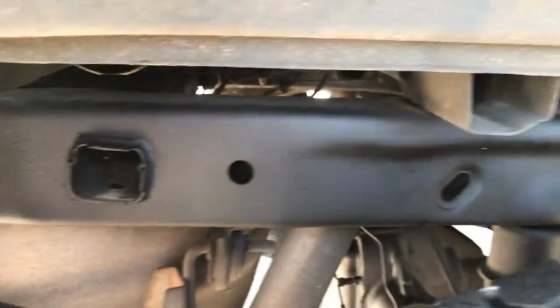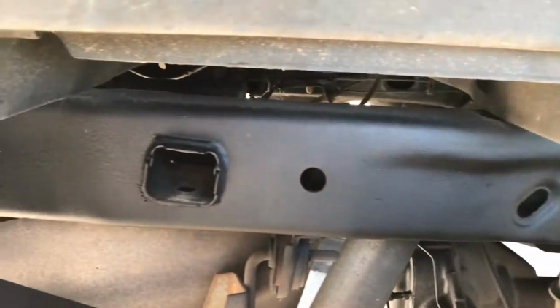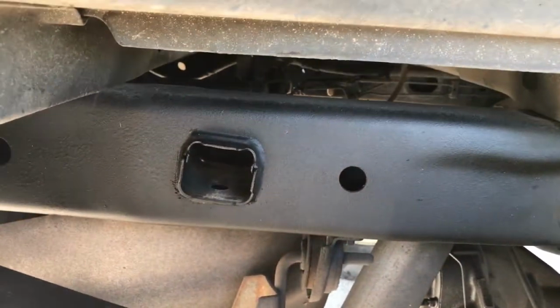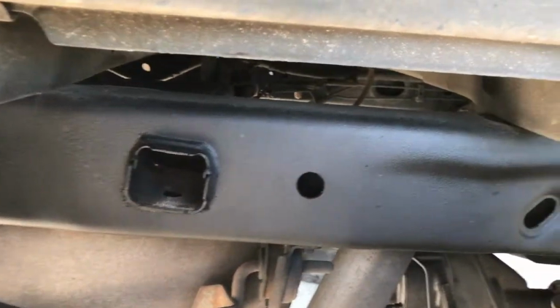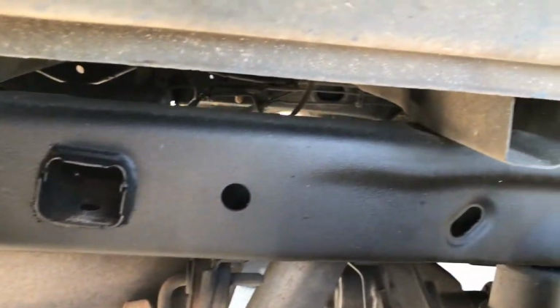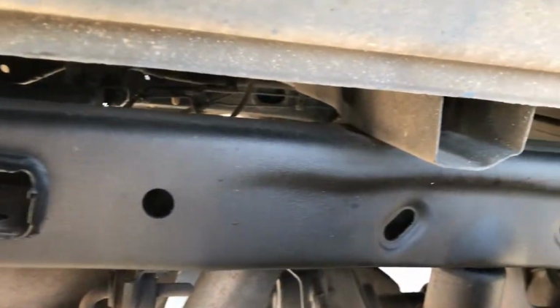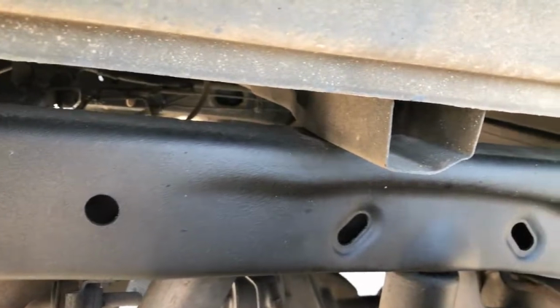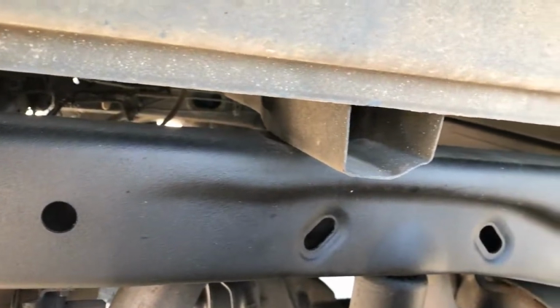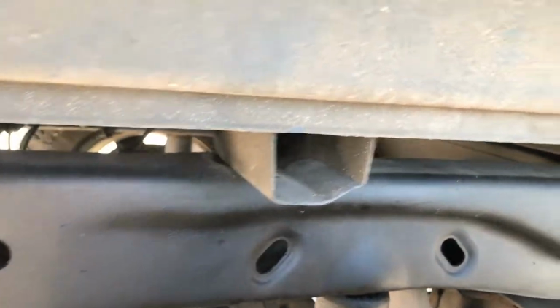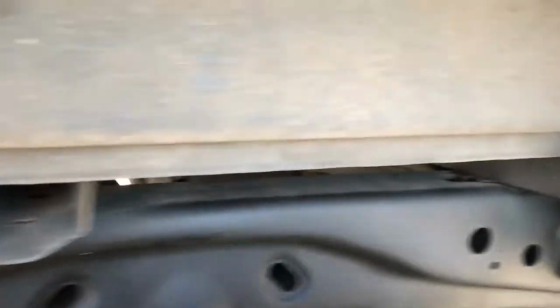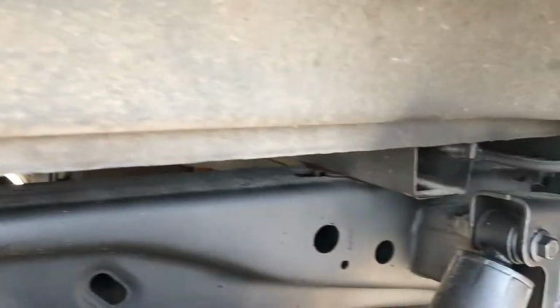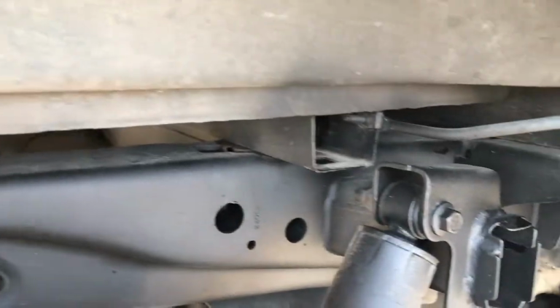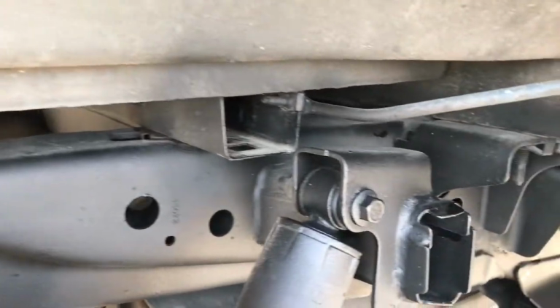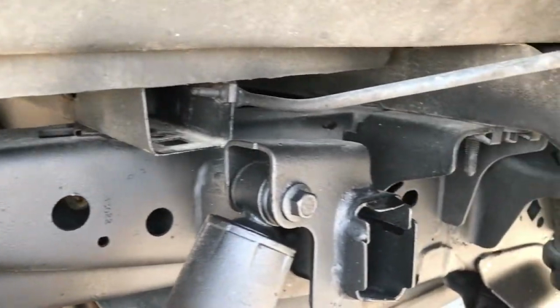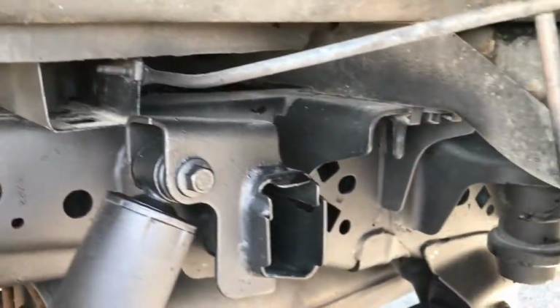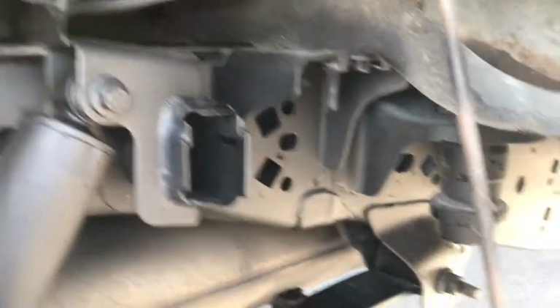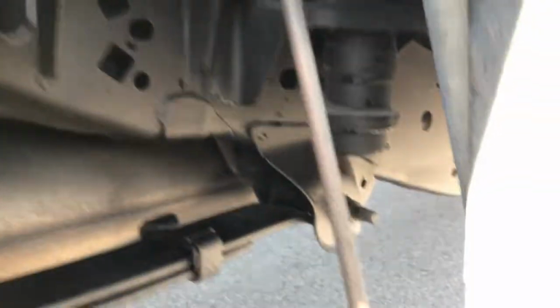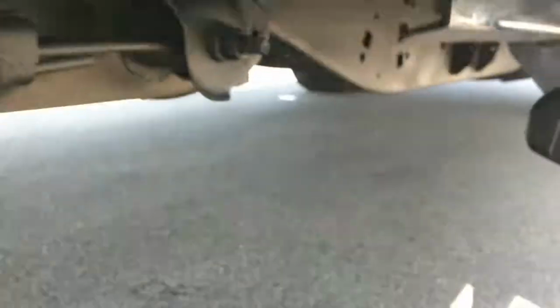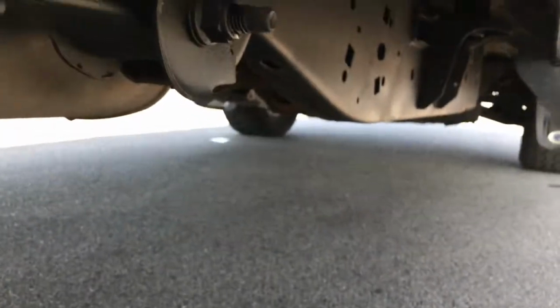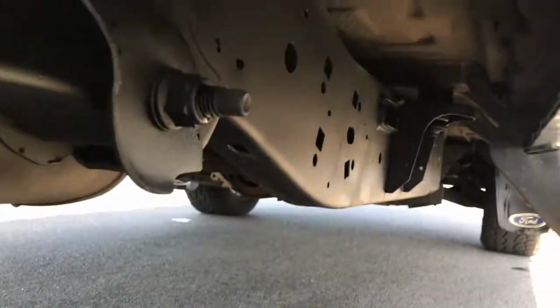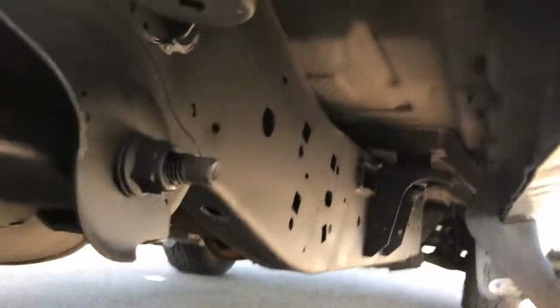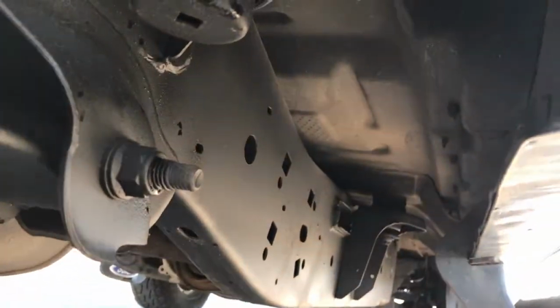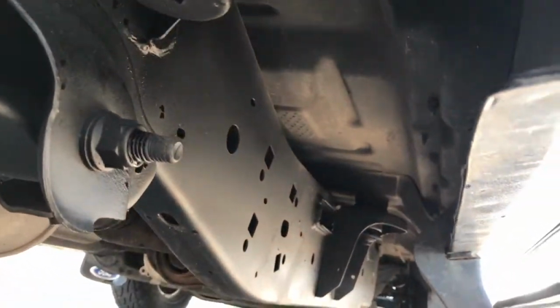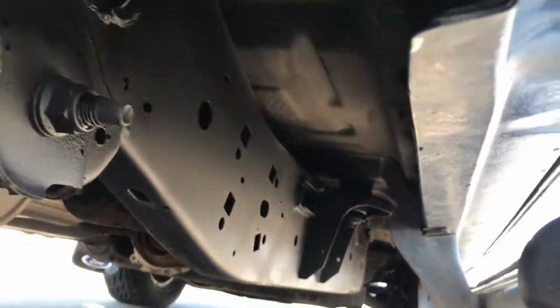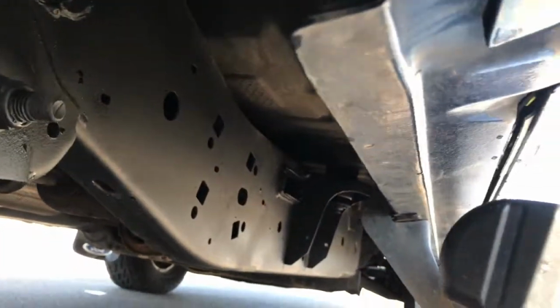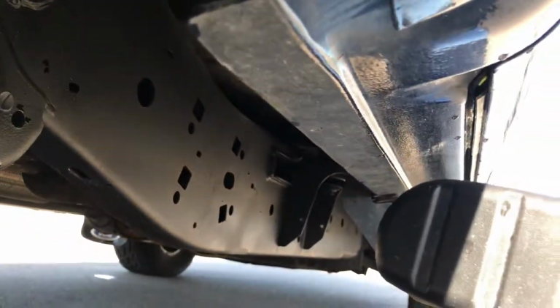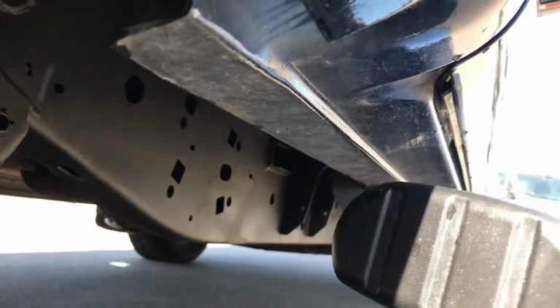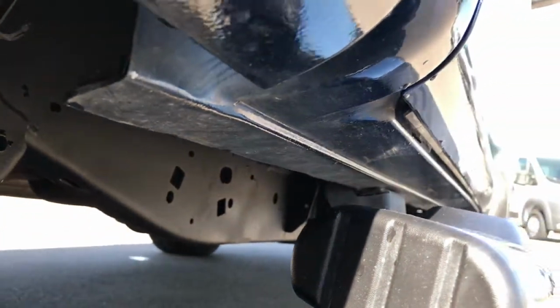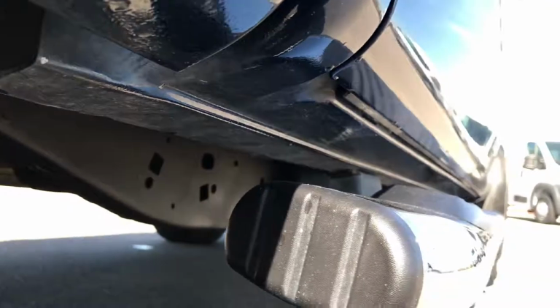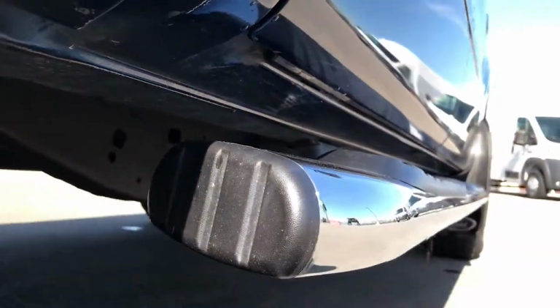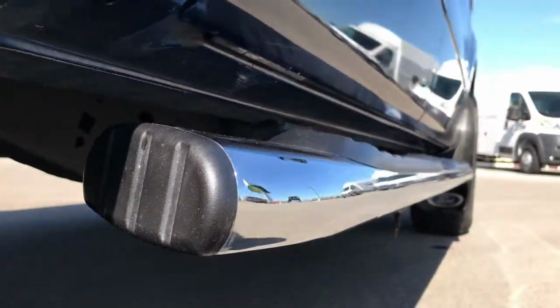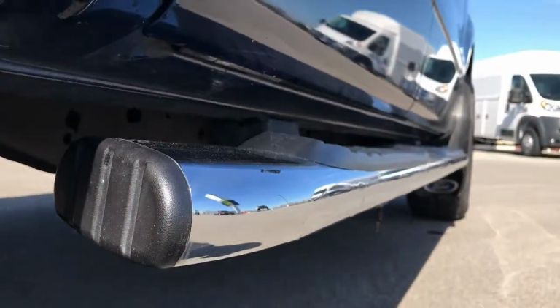You can see the frame and underbody on this truck is extremely clean. I didn't see any corrosion under here. Very, very nice condition considering the miles on this truck. The lower rockers all look really nice.